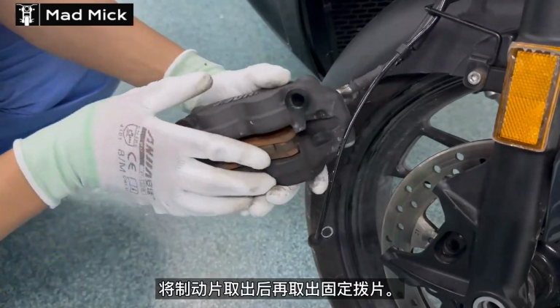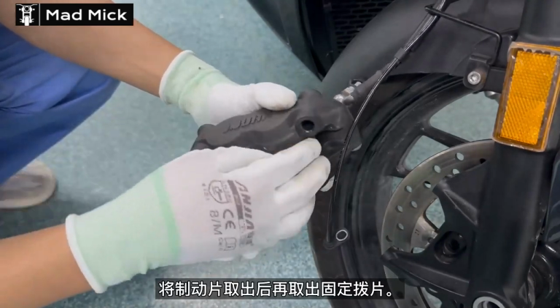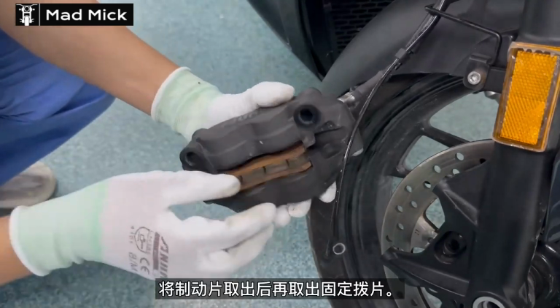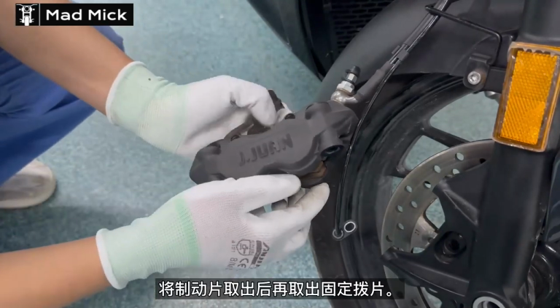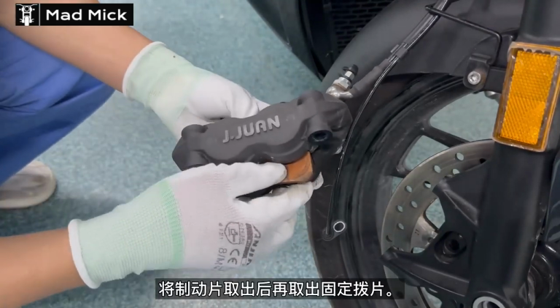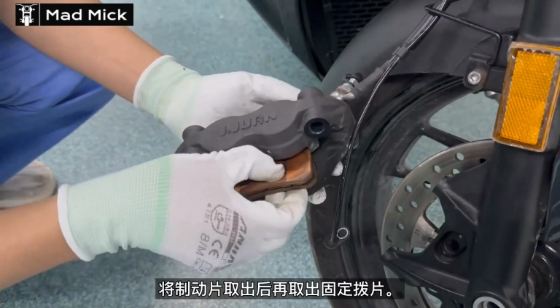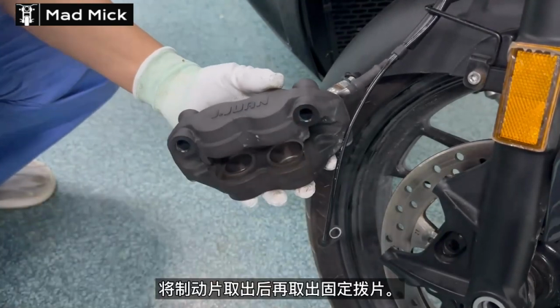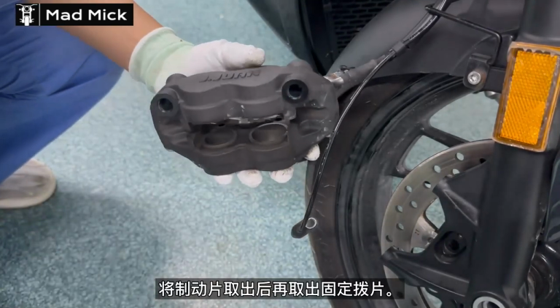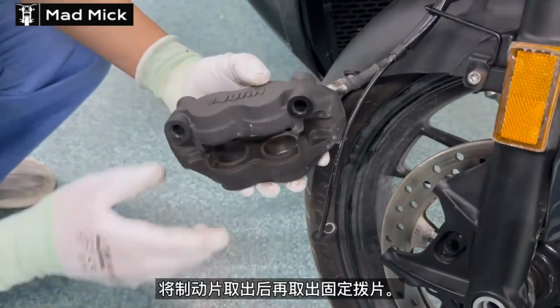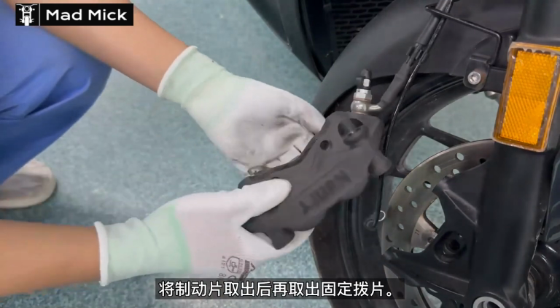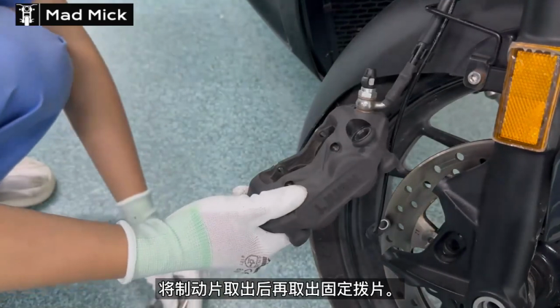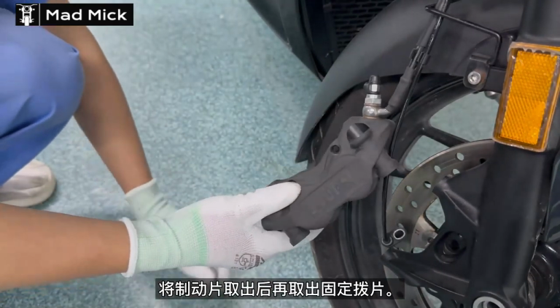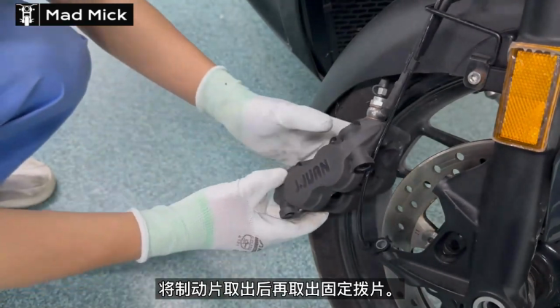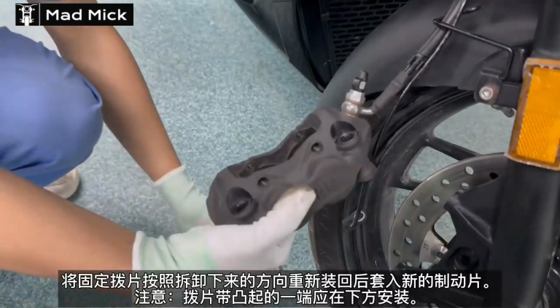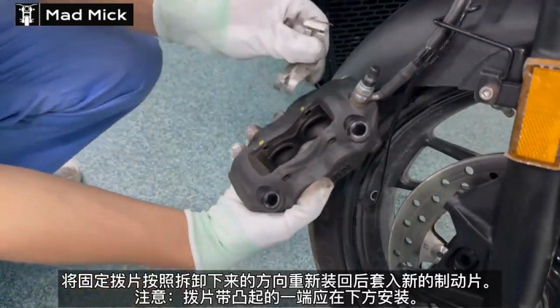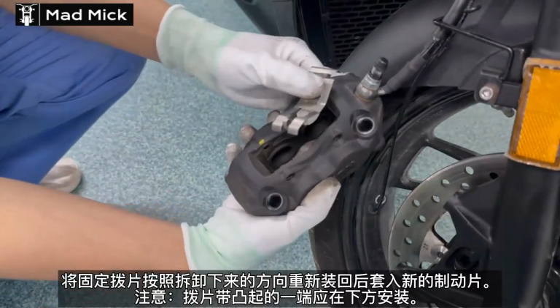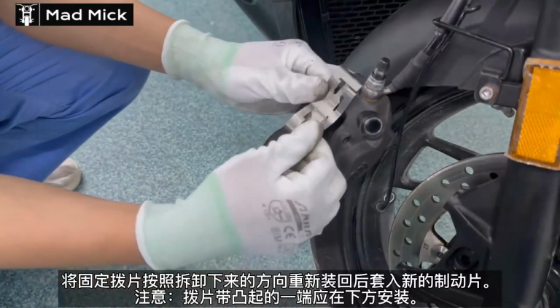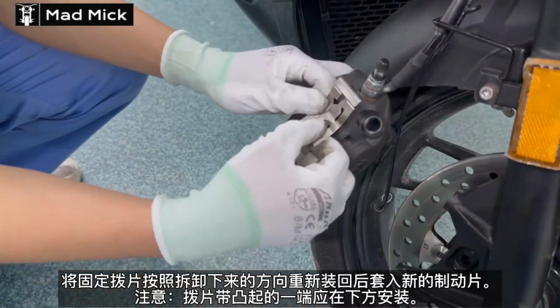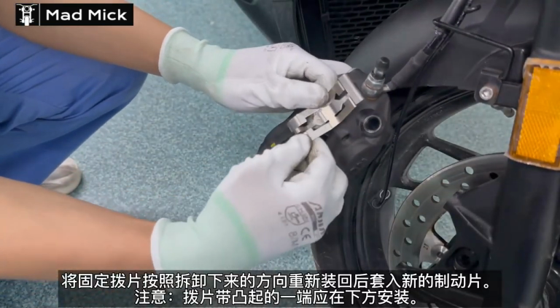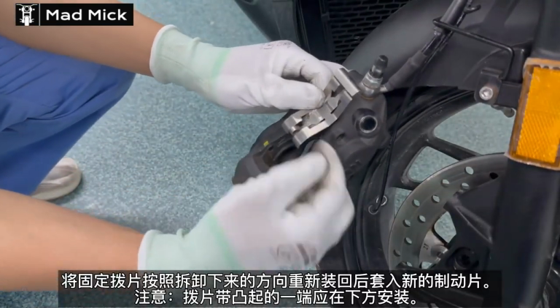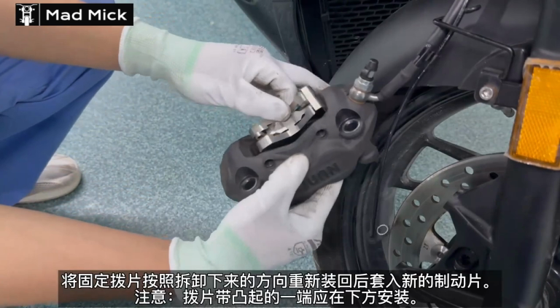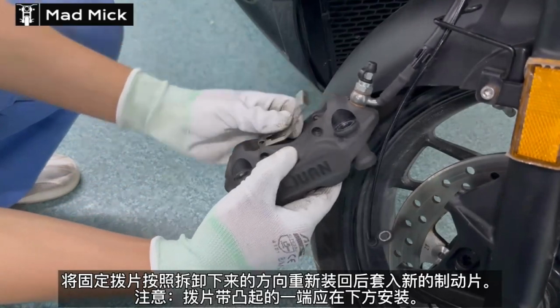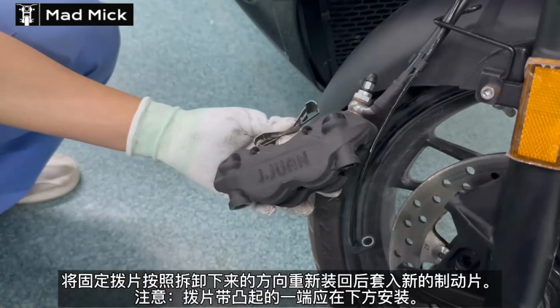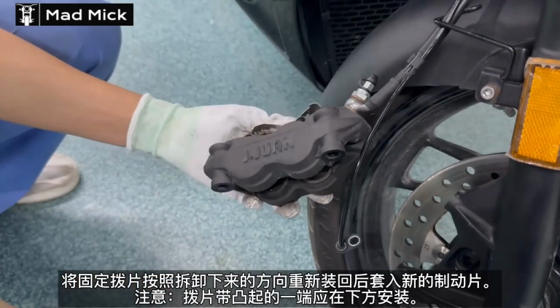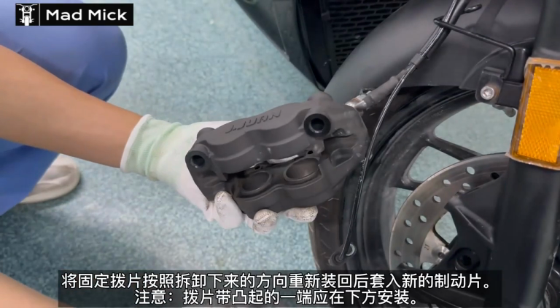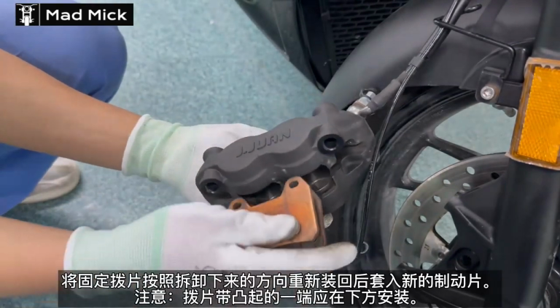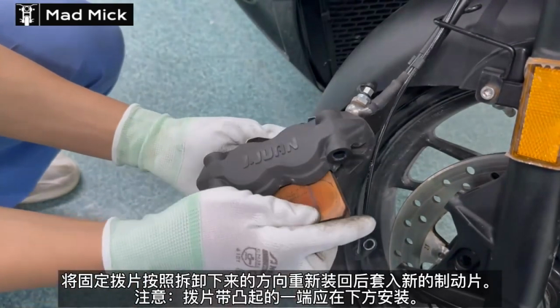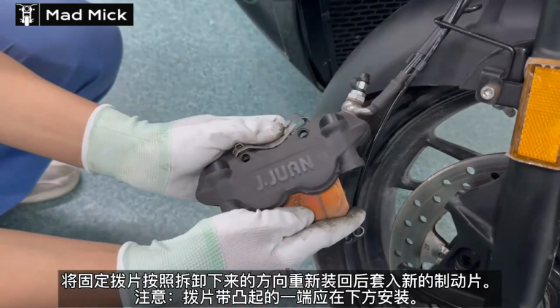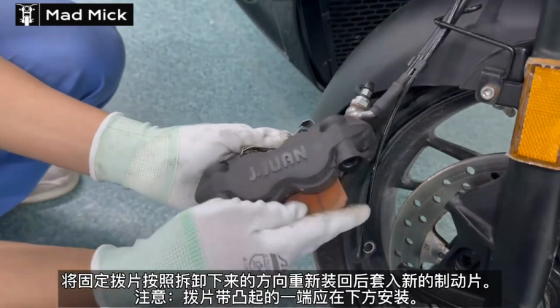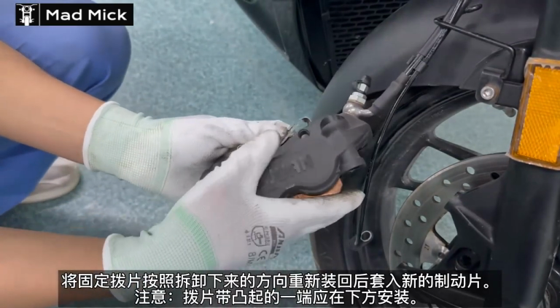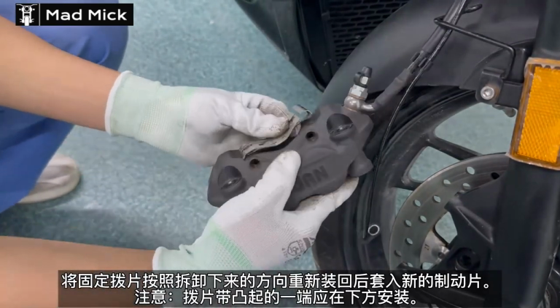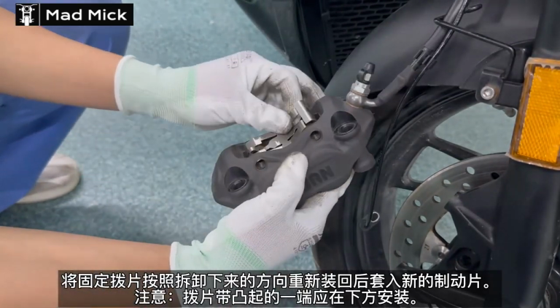Both brake pads can be pulled out. At this point you can clean the four pistons if required. As you can see, you're just going to hold that into place and put some new brake pads in.